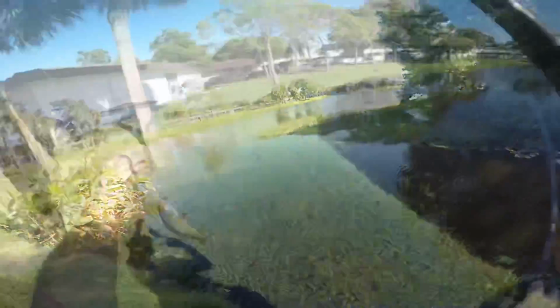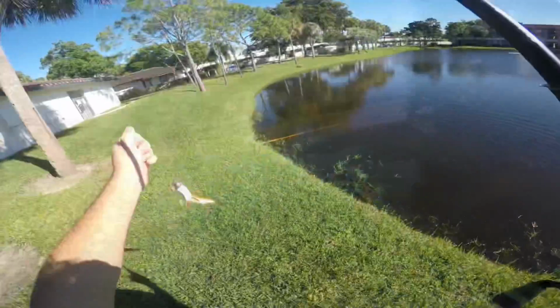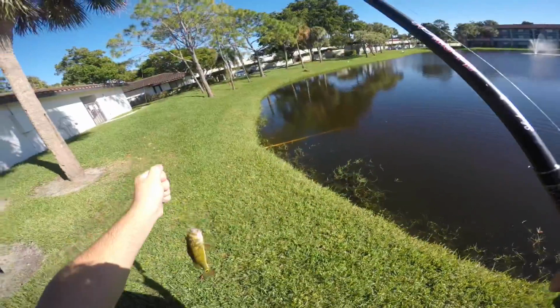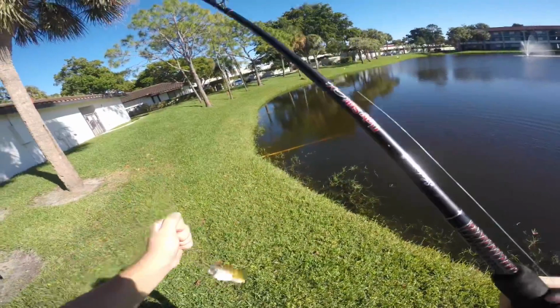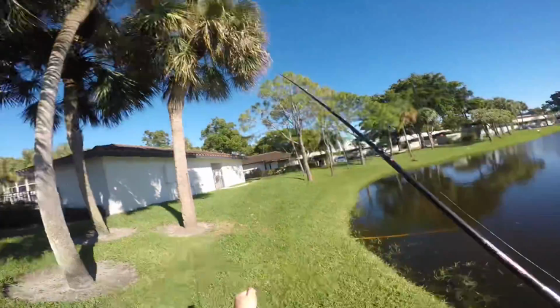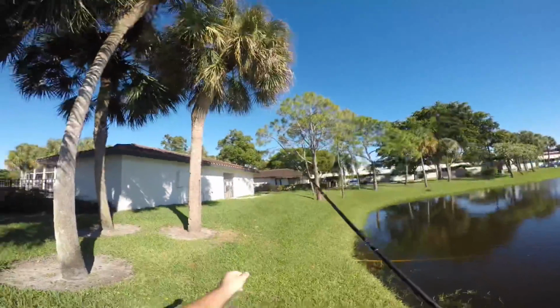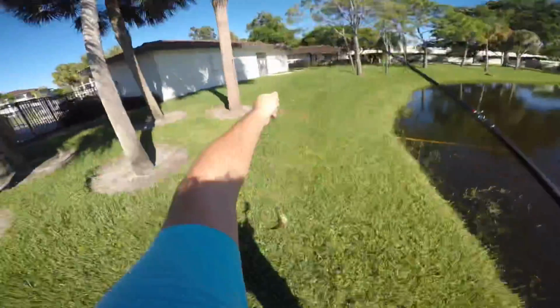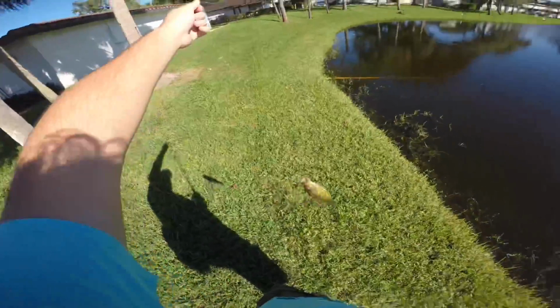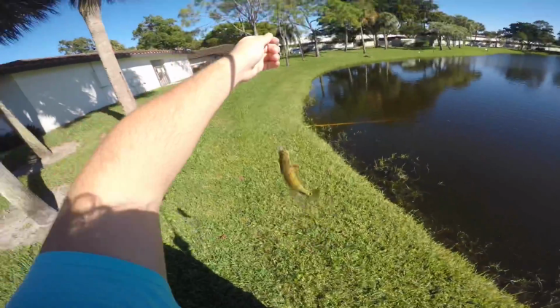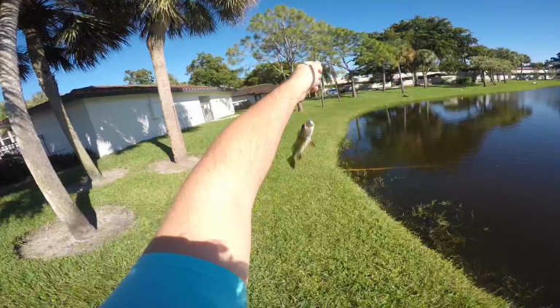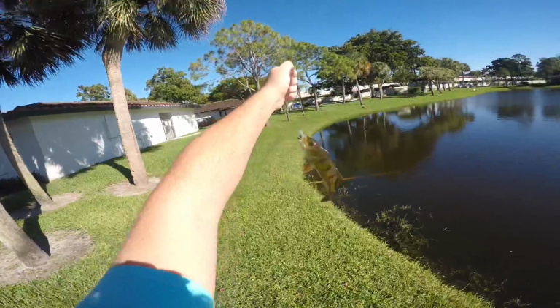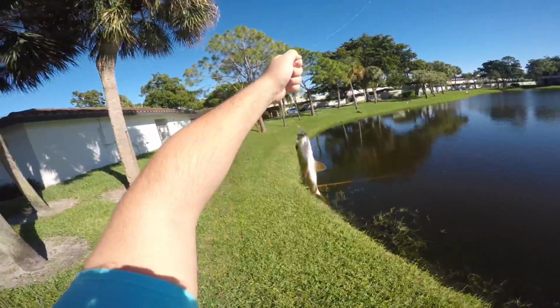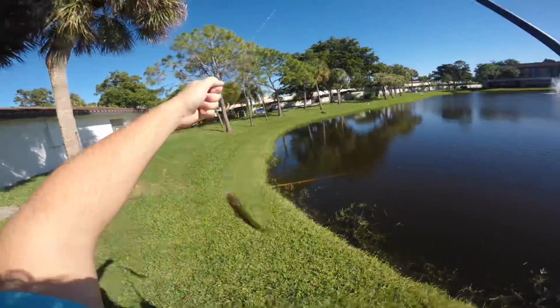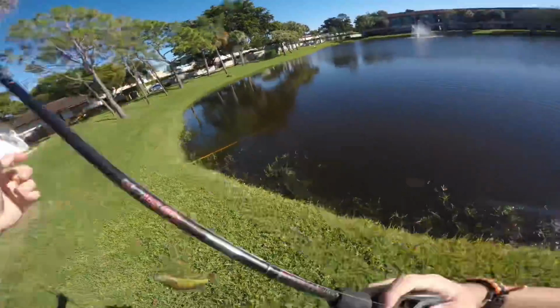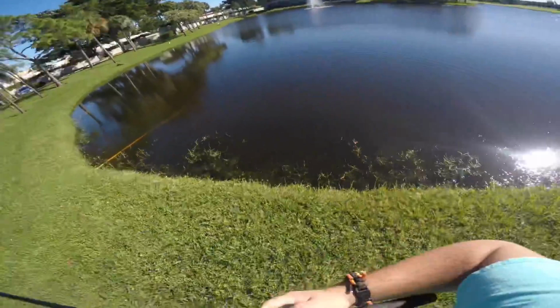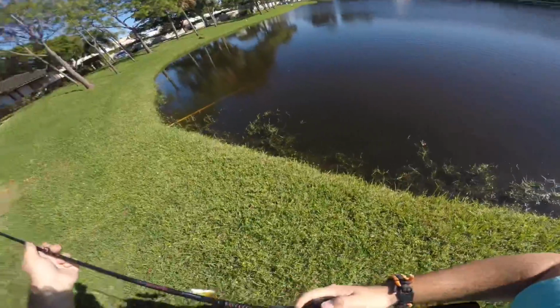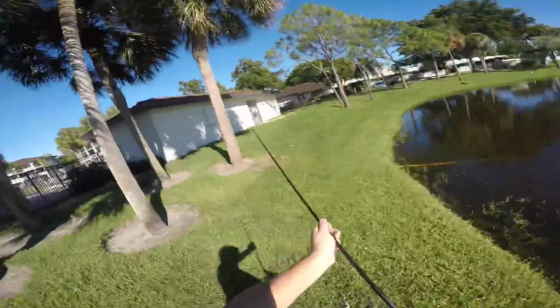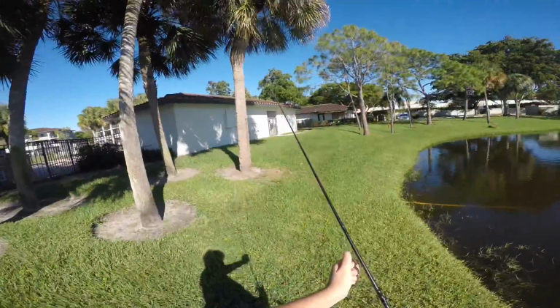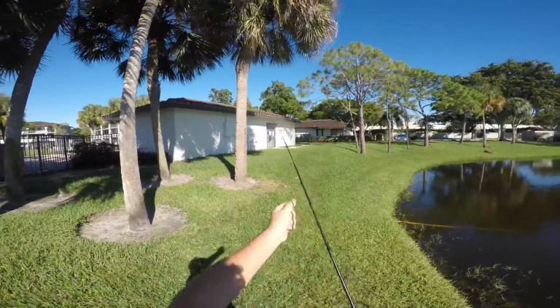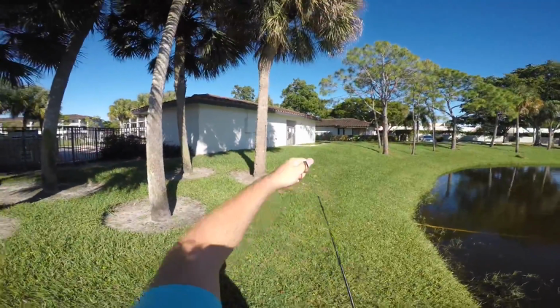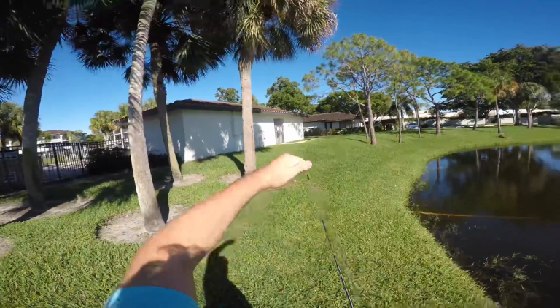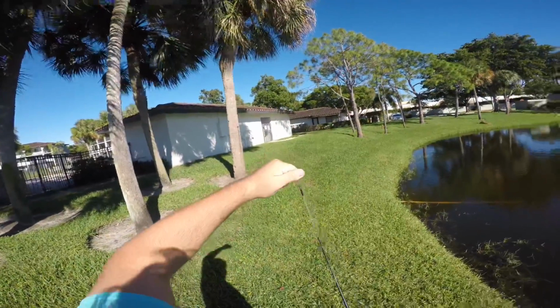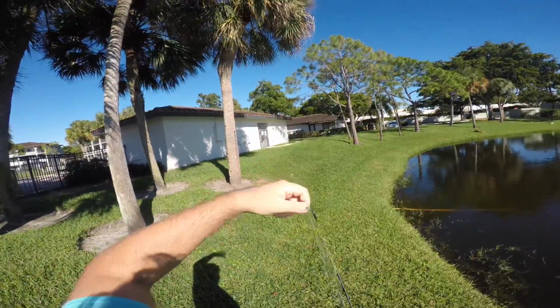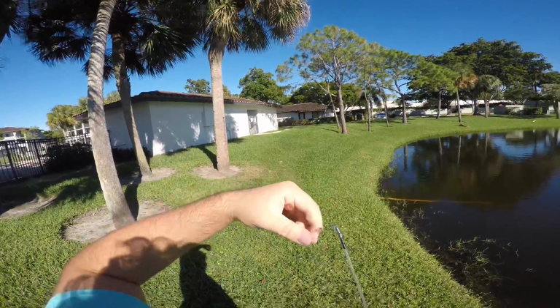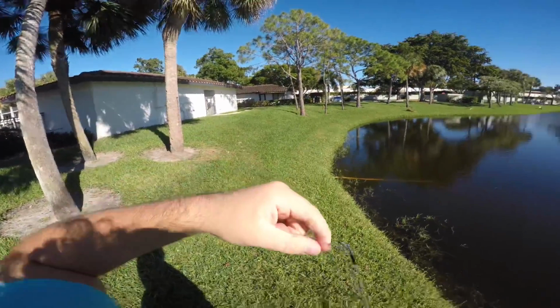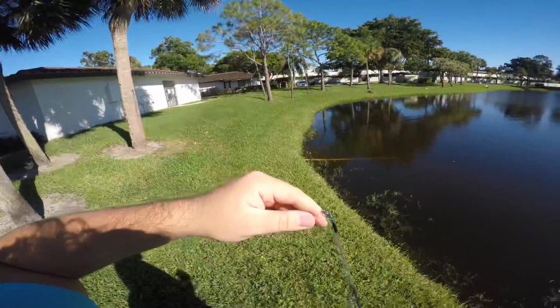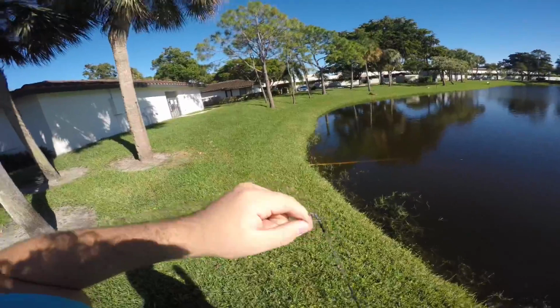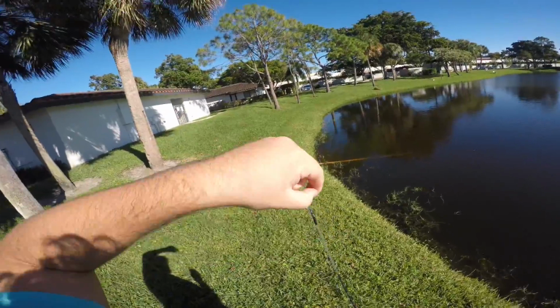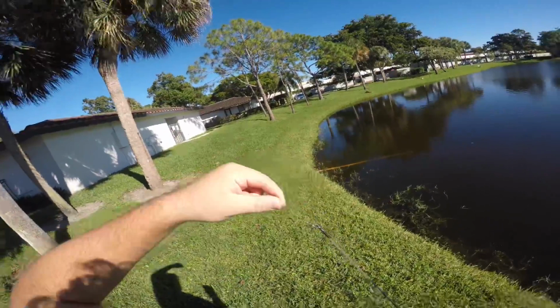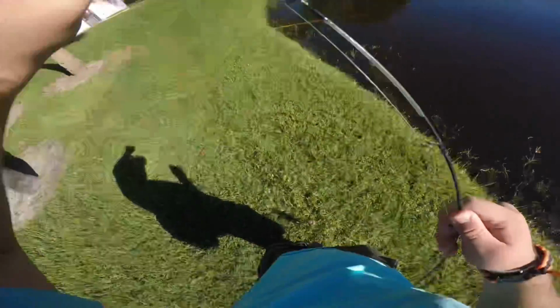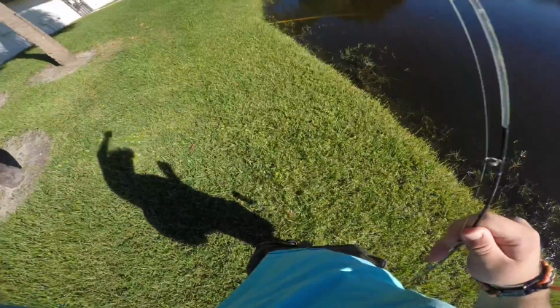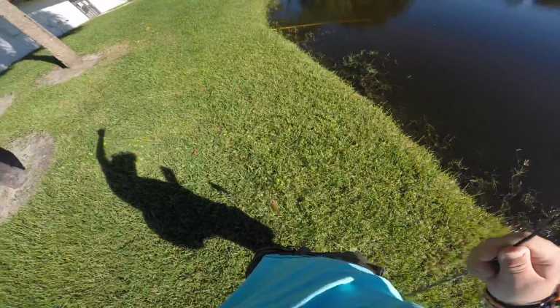Without even knowing it, I got this little peacock bass — this little butterfly peacock bass! Let's go ahead and get him off the hook. If you guys don't know, here in South Florida...